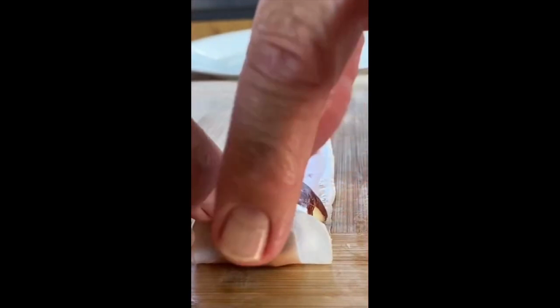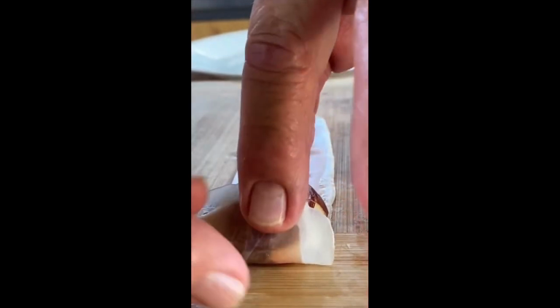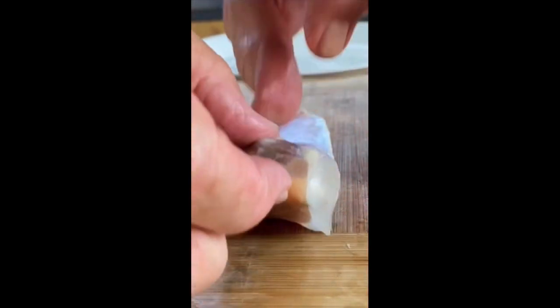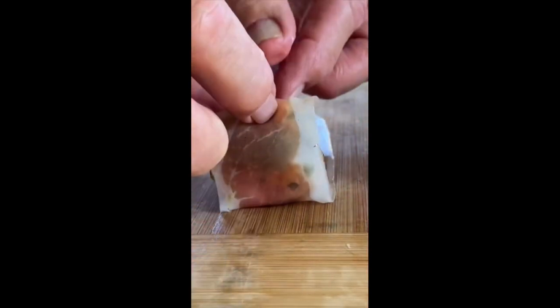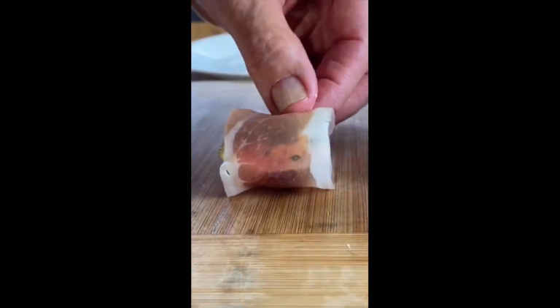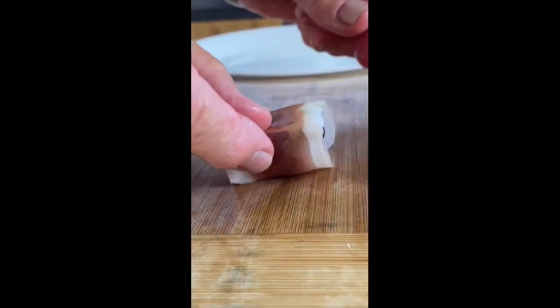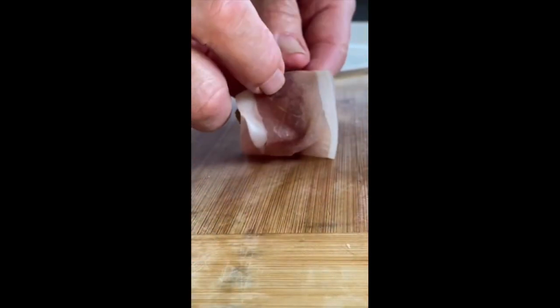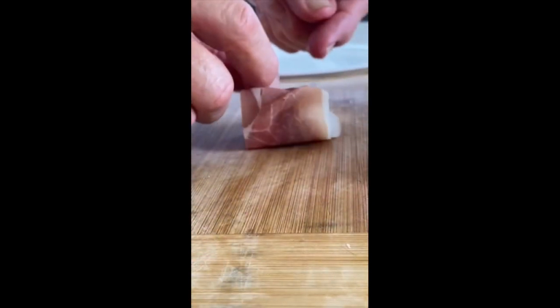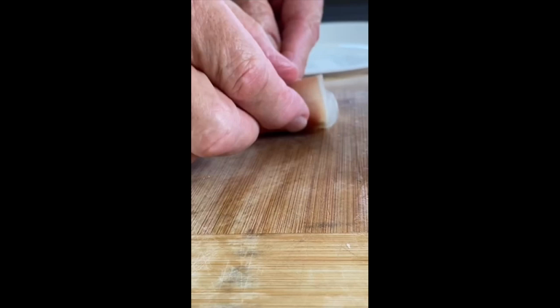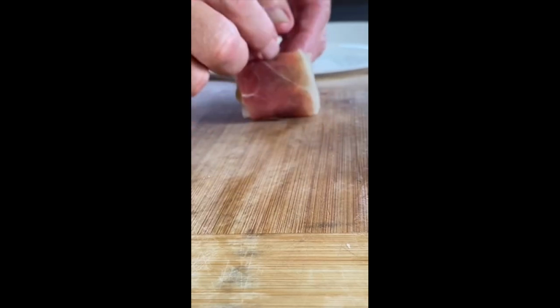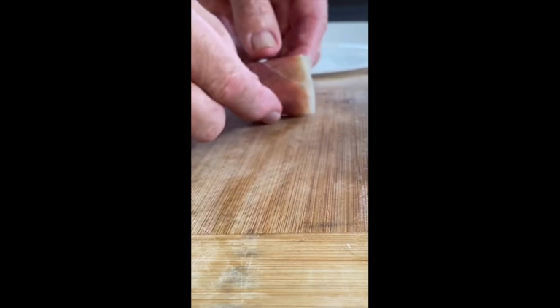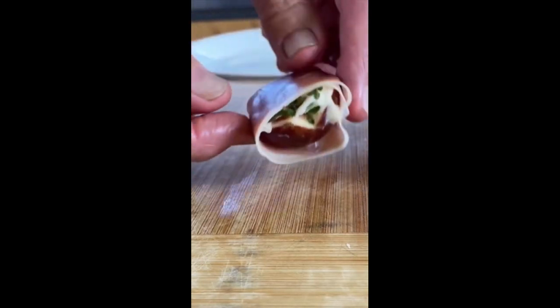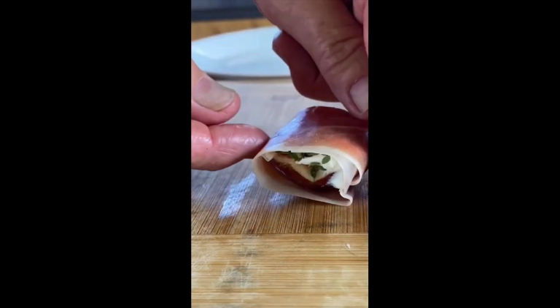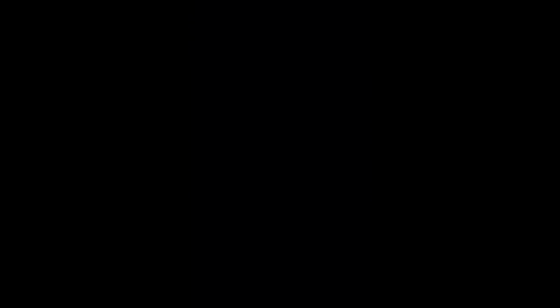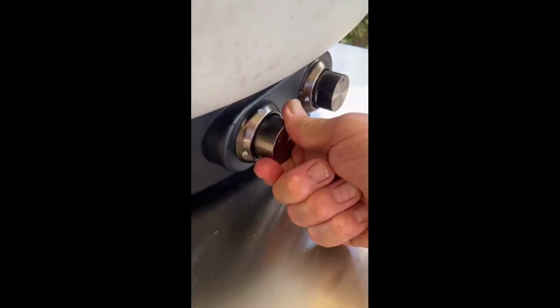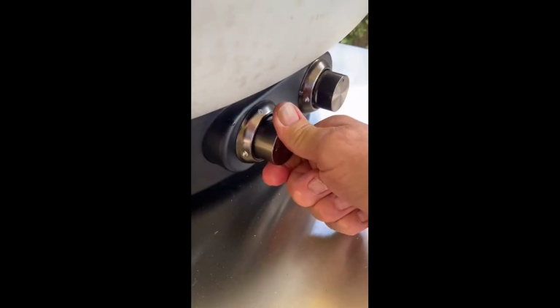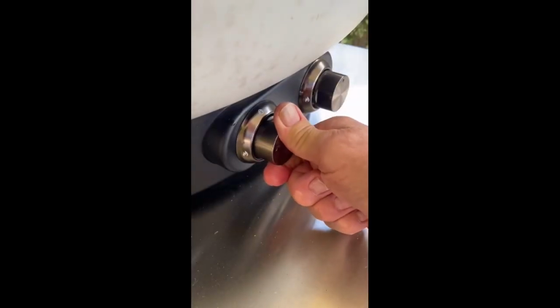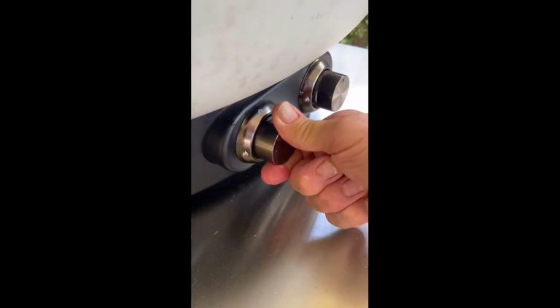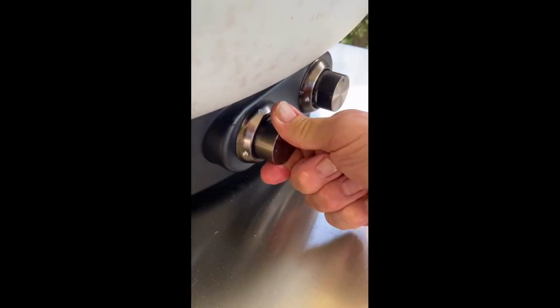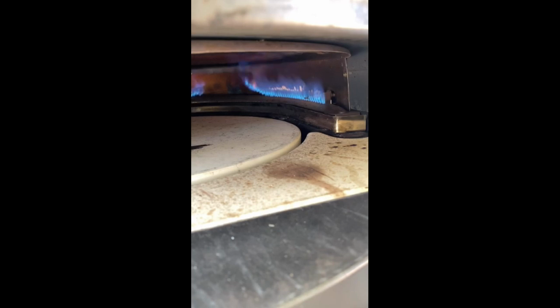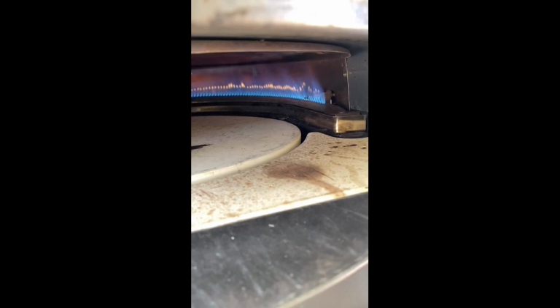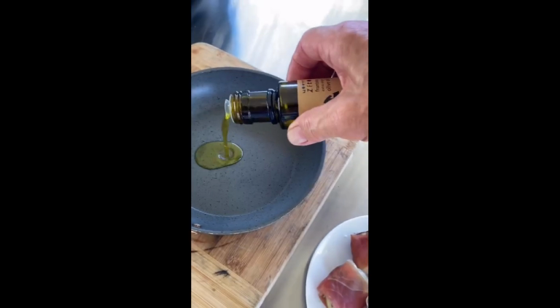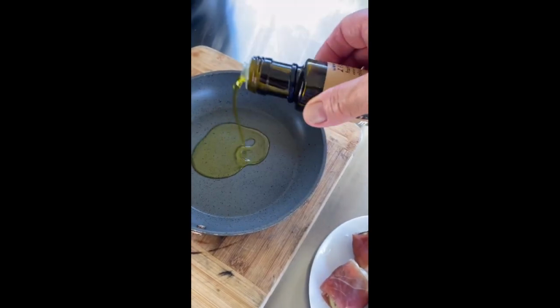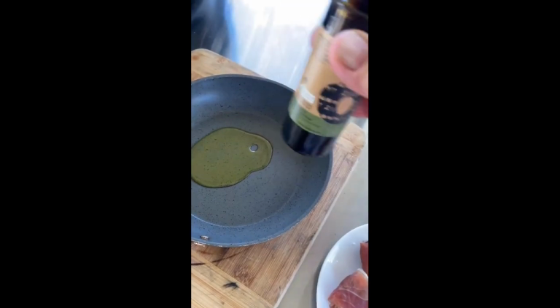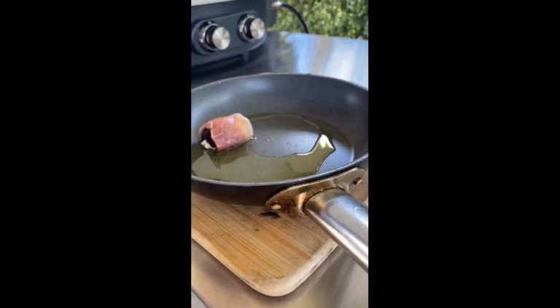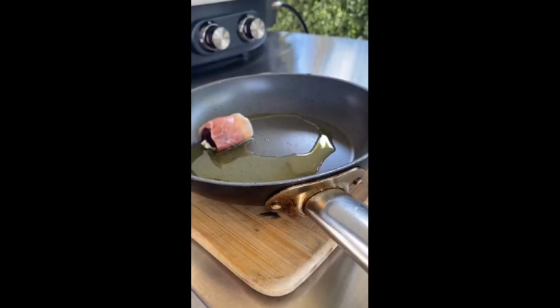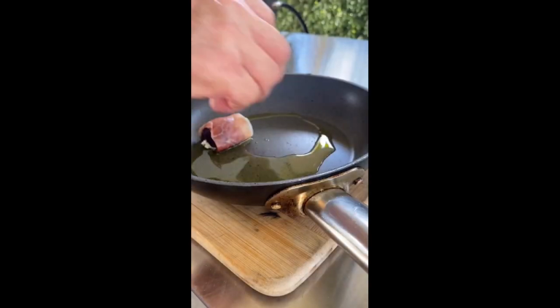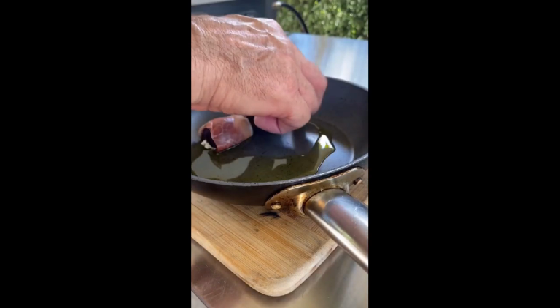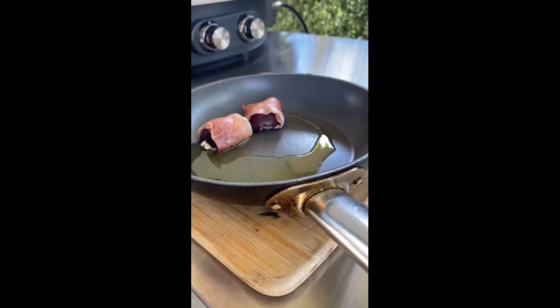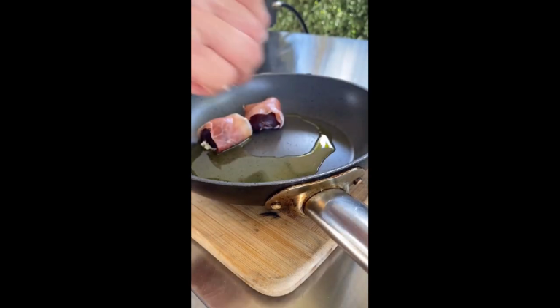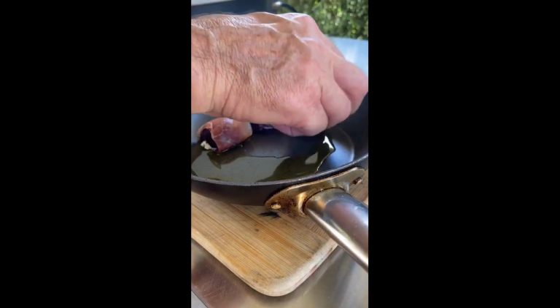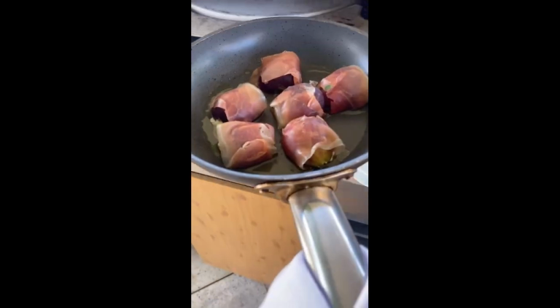Grab the strip, grab the end, roll it up slowly — and now that is ready for grilling. Top kiln burner on, olive oil, figs flat side down into the pan and into the kiln.